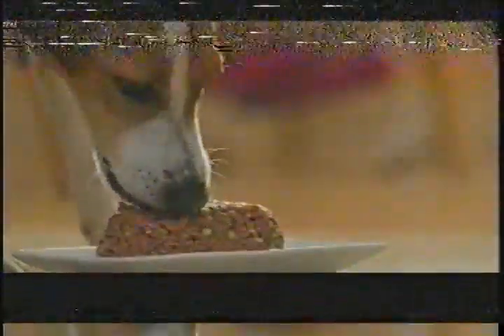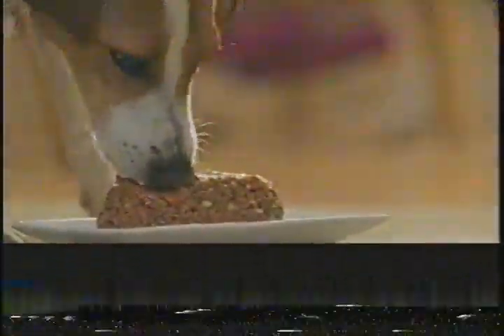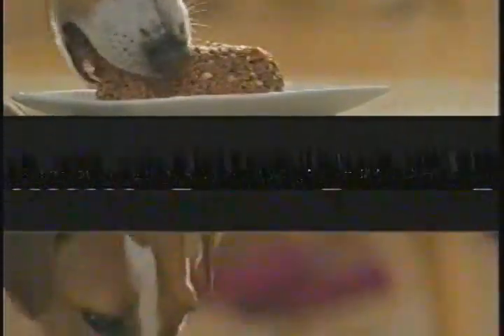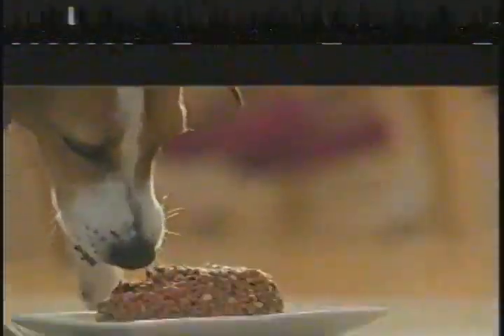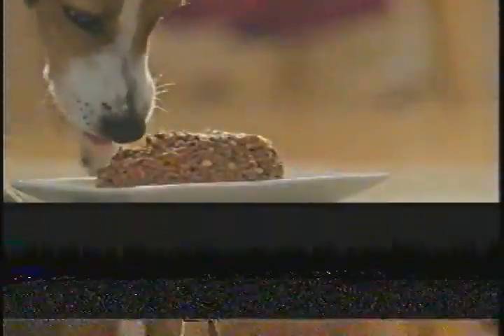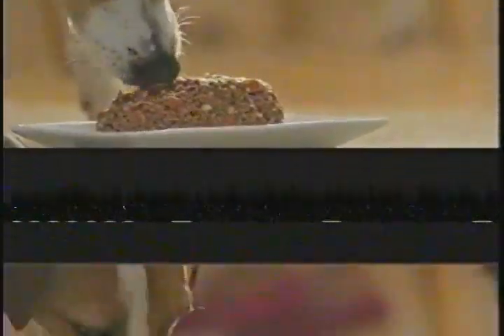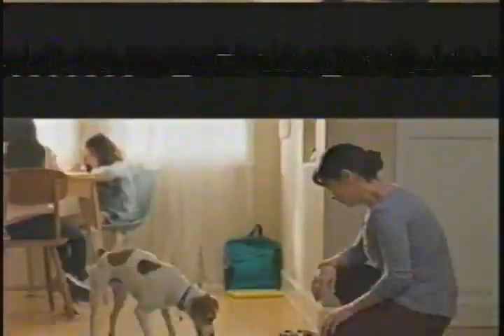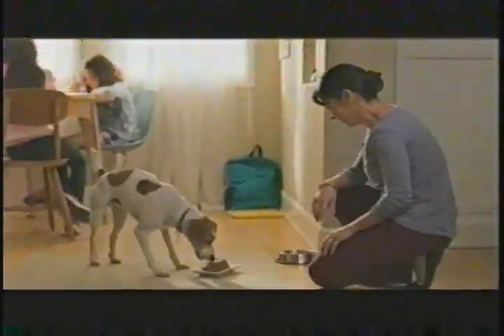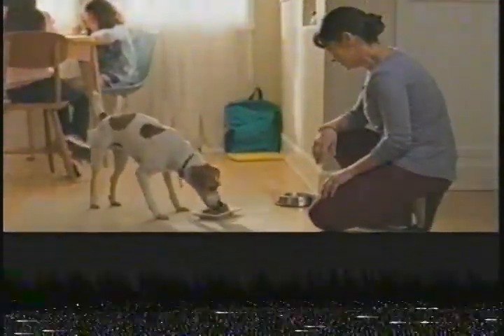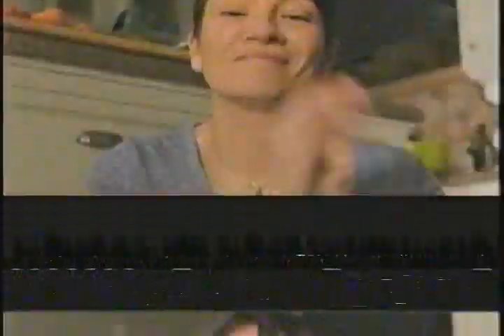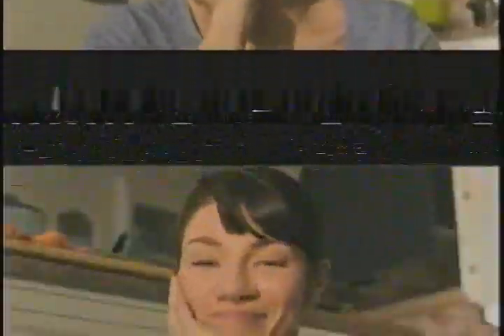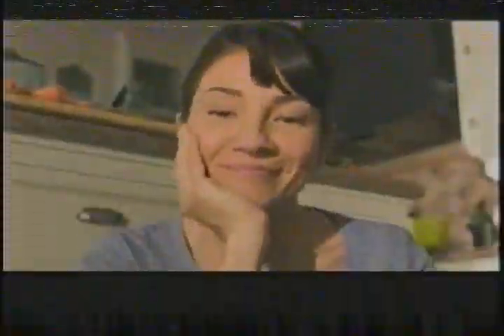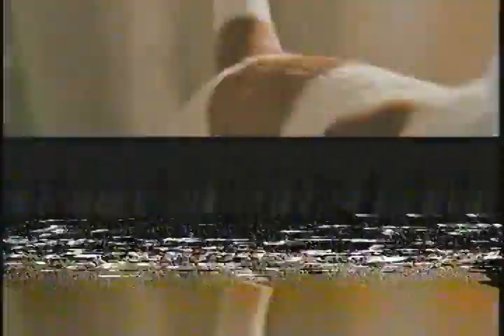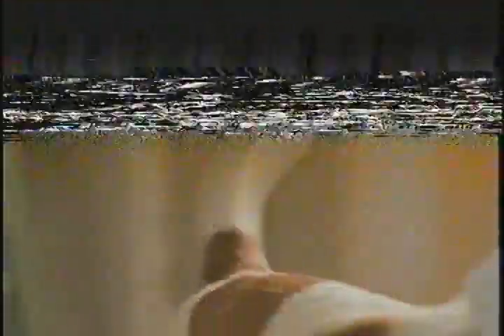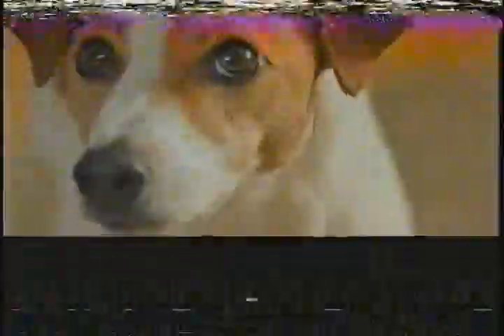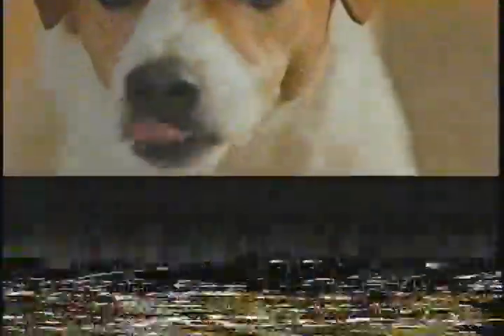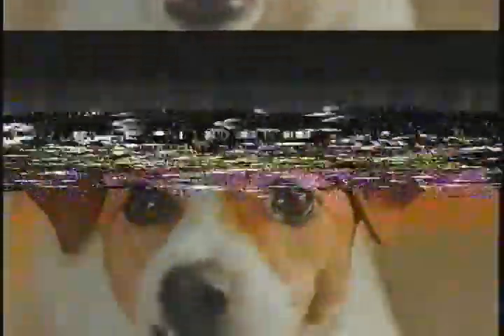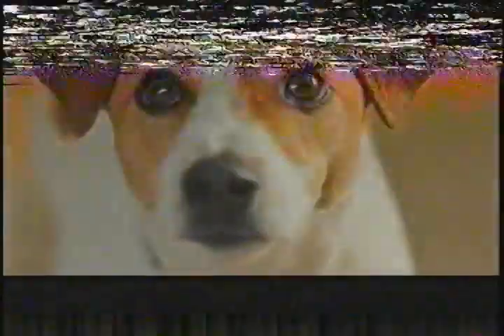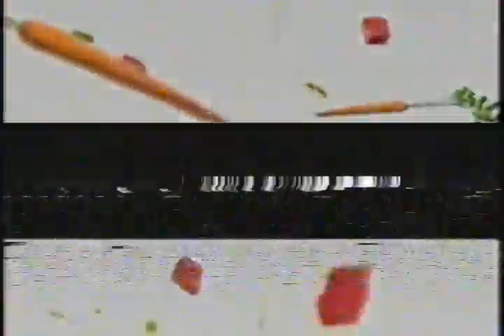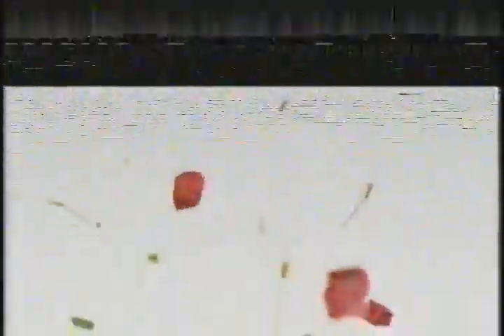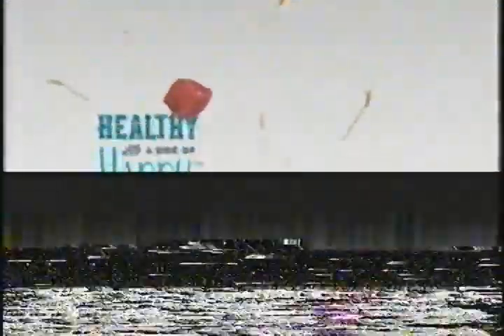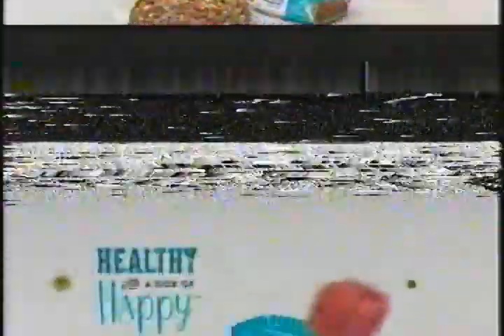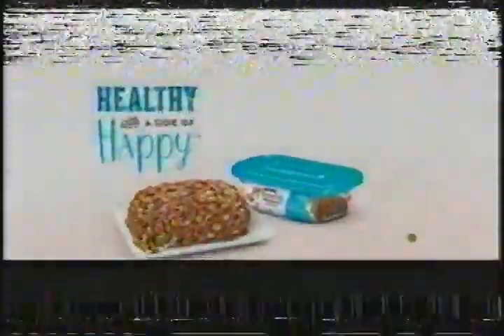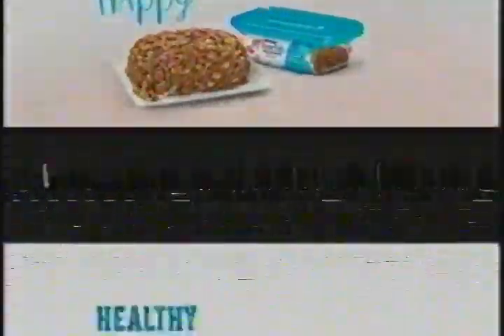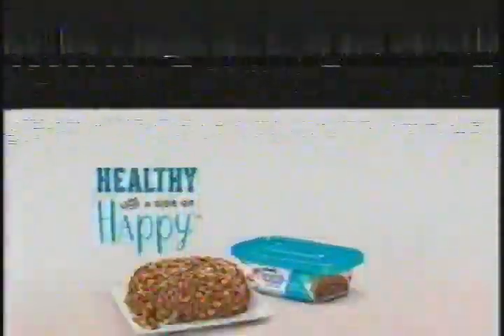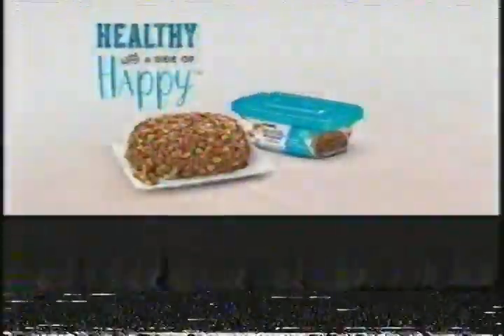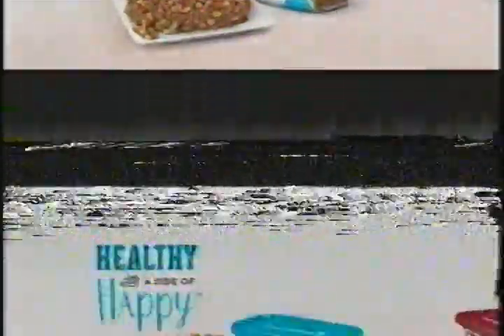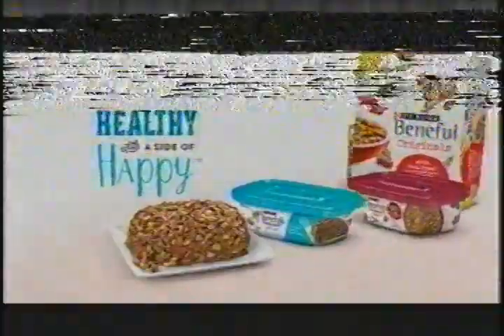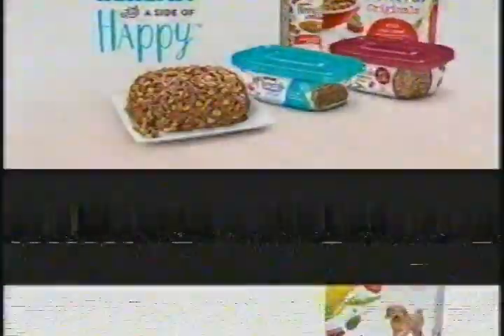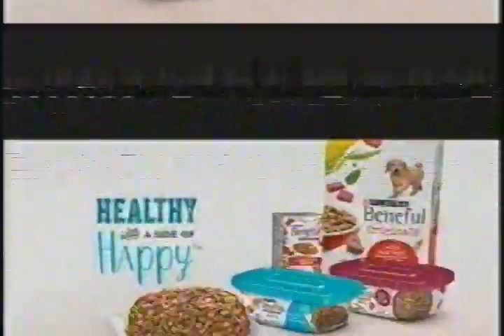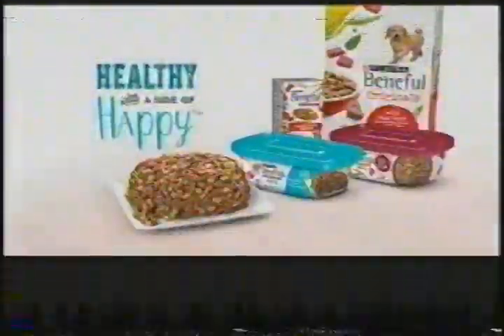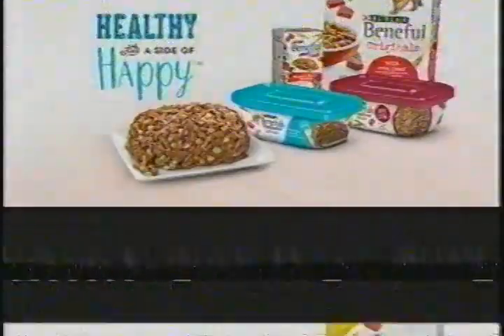Beneful. Look at that — meaty chunks, carrots. I don't know what kind of slice or dice you got back there, but I'm a big fan. Beneful Chopped Blends — a healthy blend your dog will love, made with real beef, plus carrots and barley that you can see.